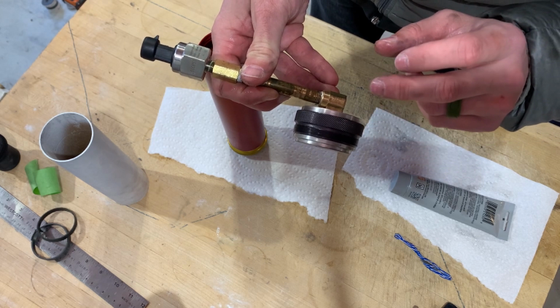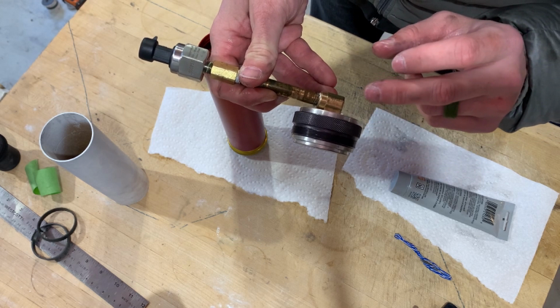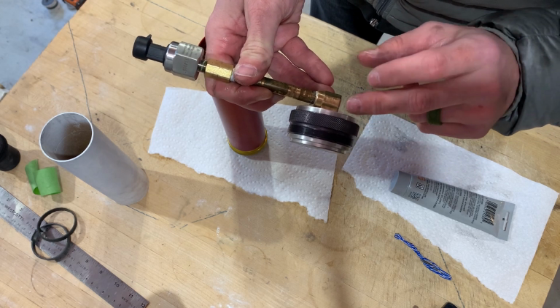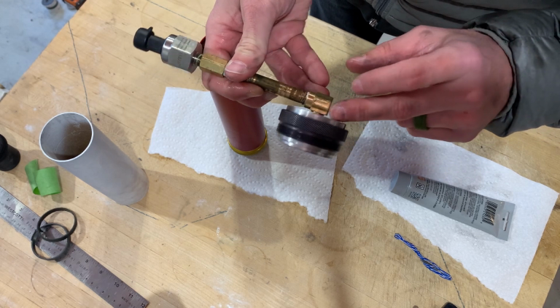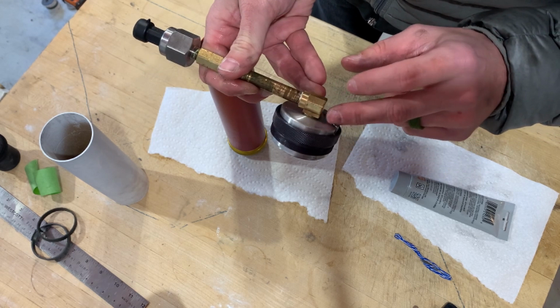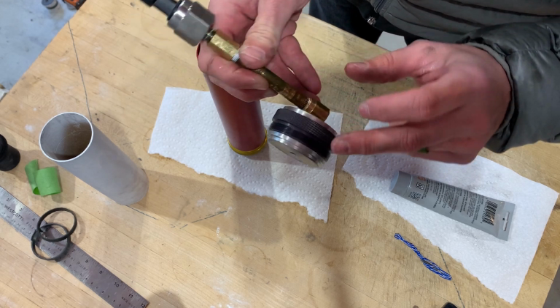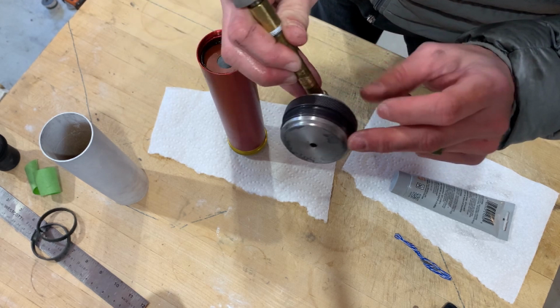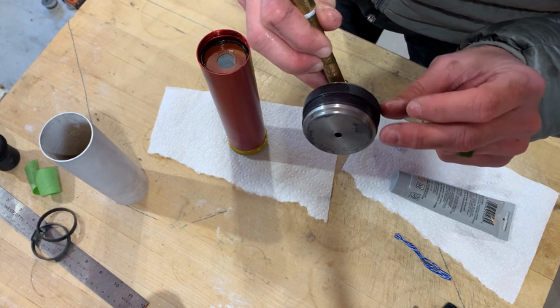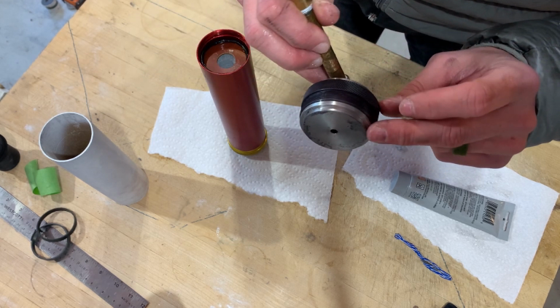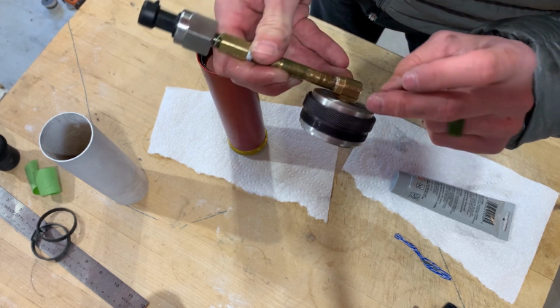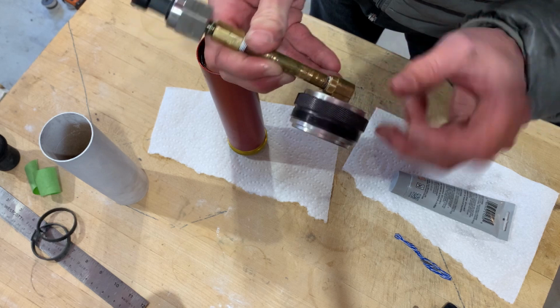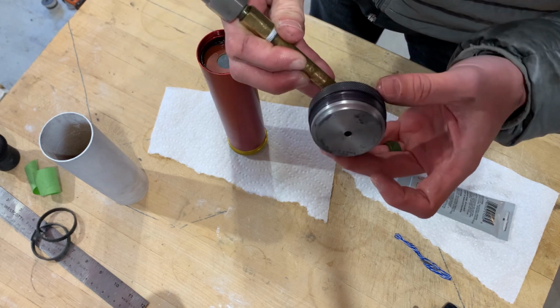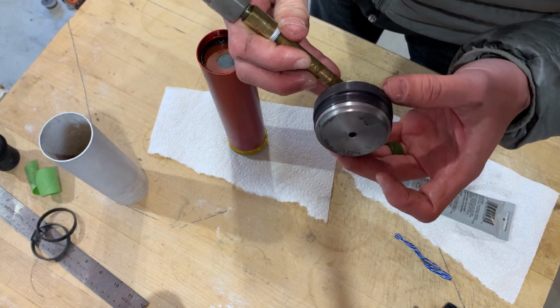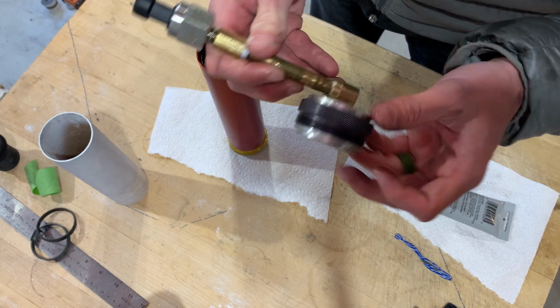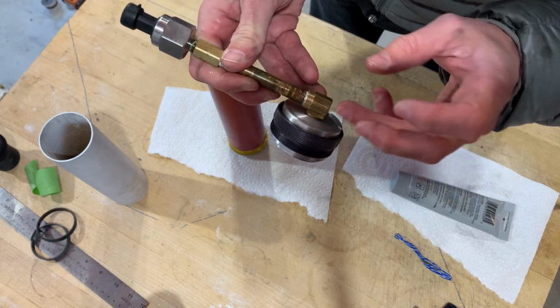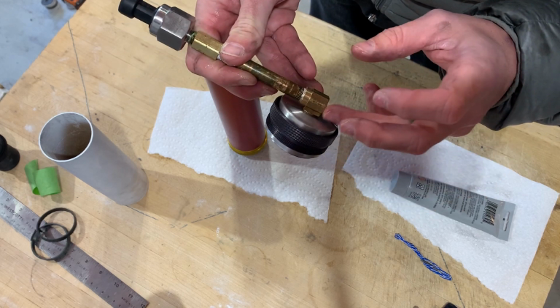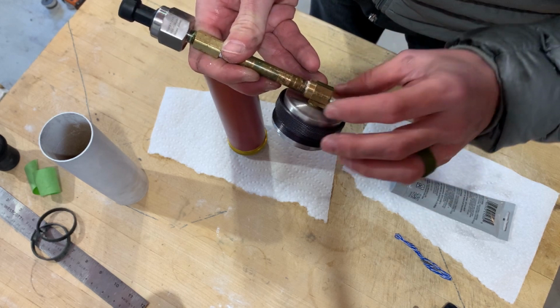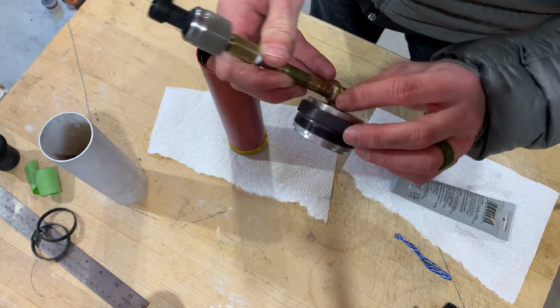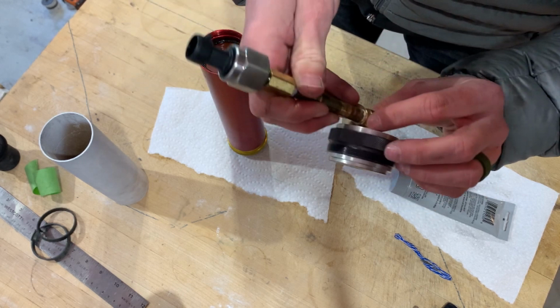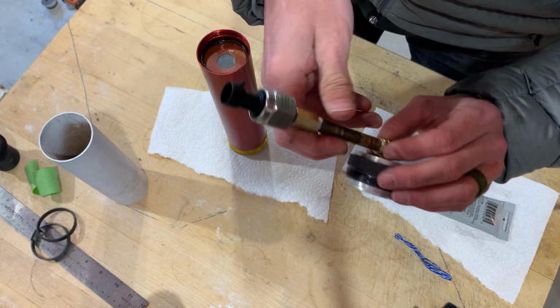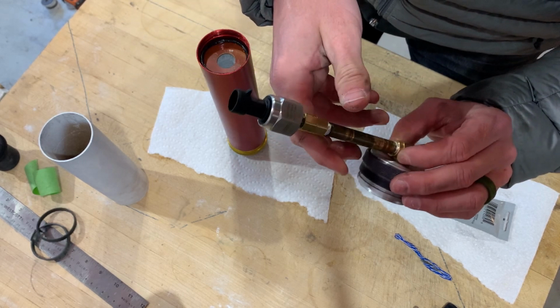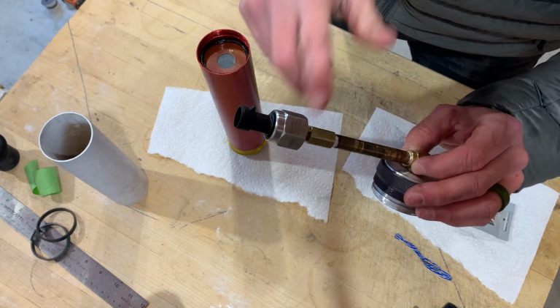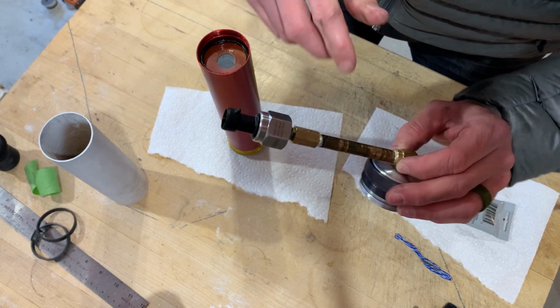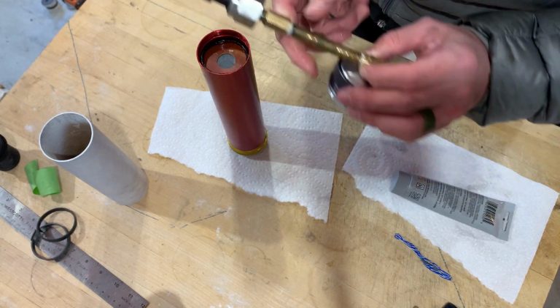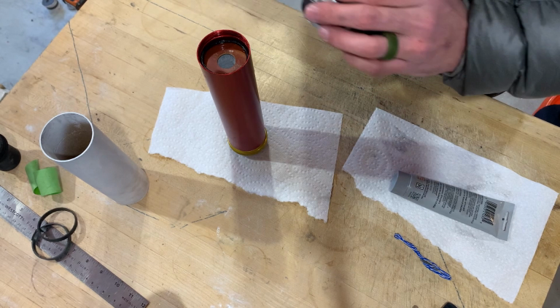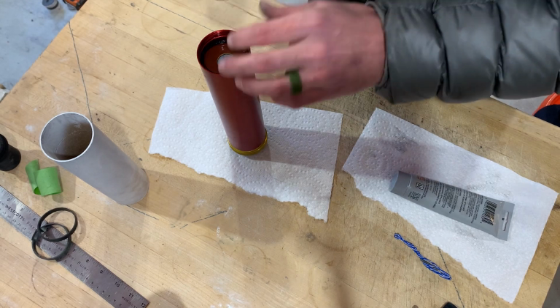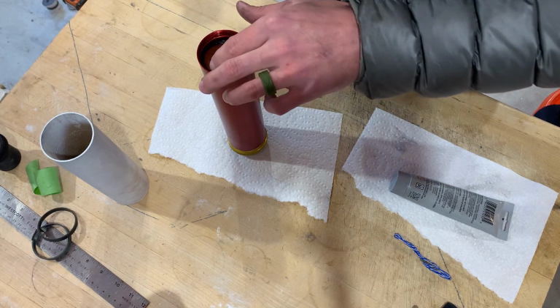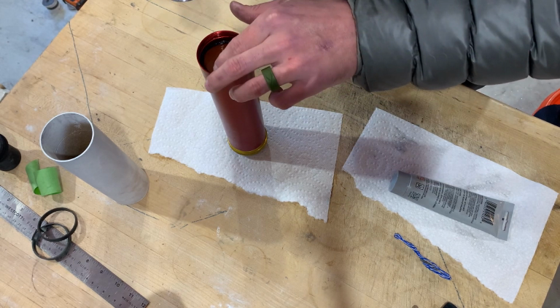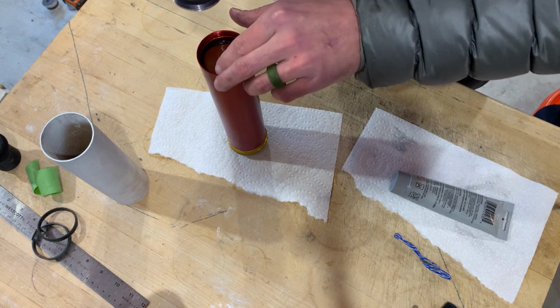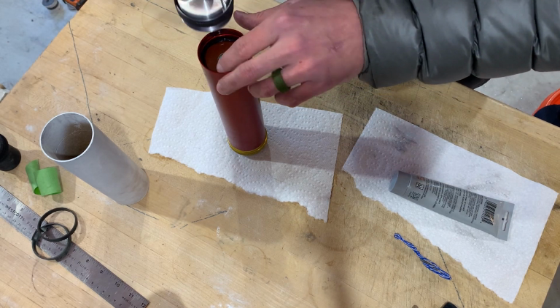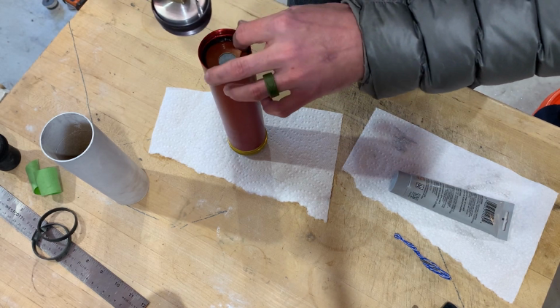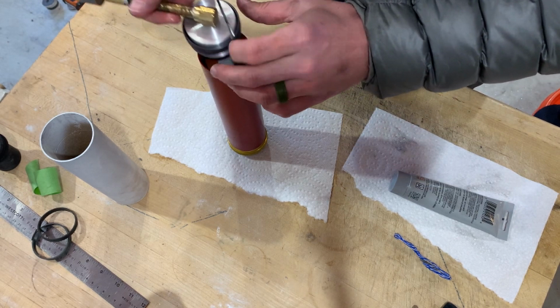This is just a solid aluminum closure with an eighth-inch NPT tap for my pressure sensor. That goes on top.